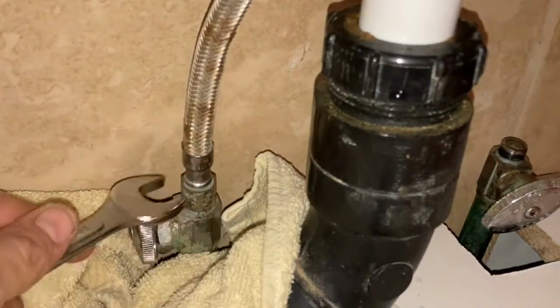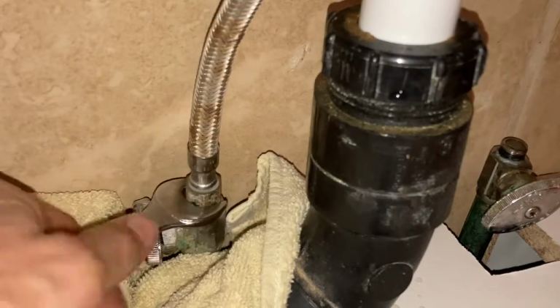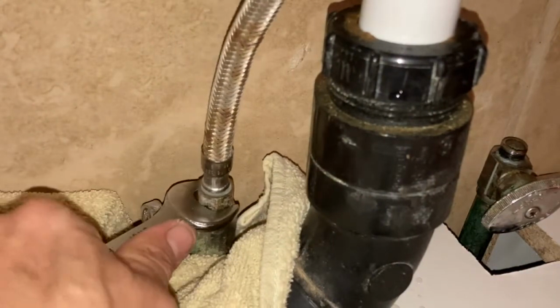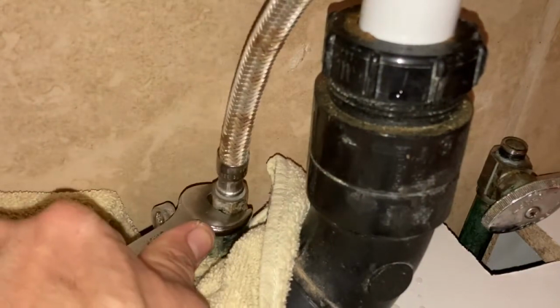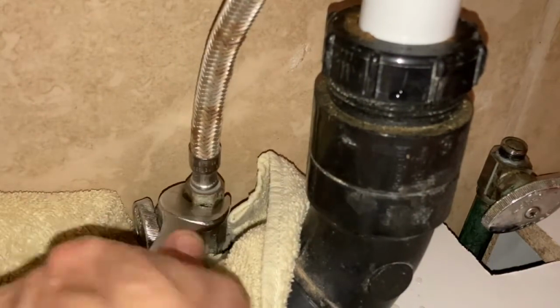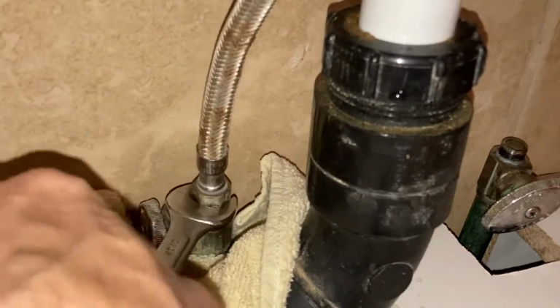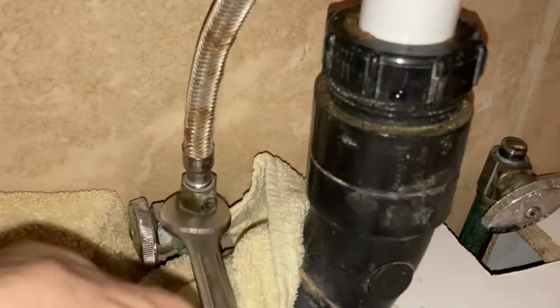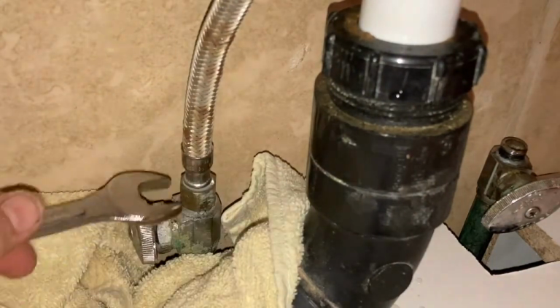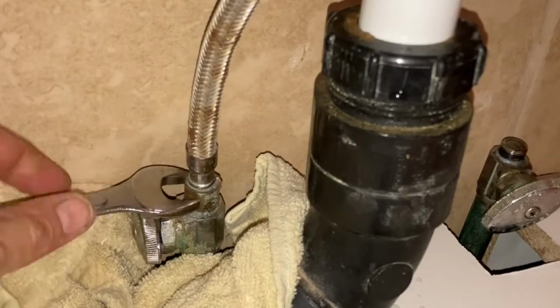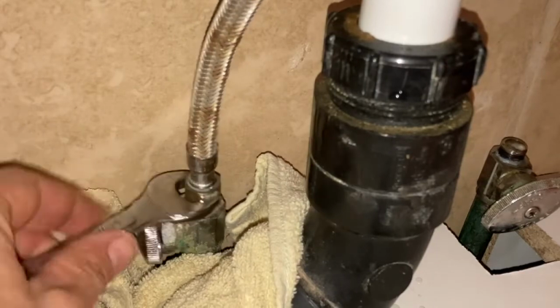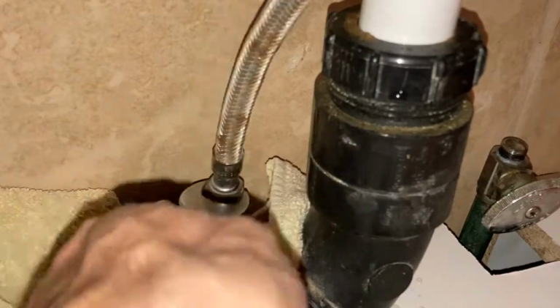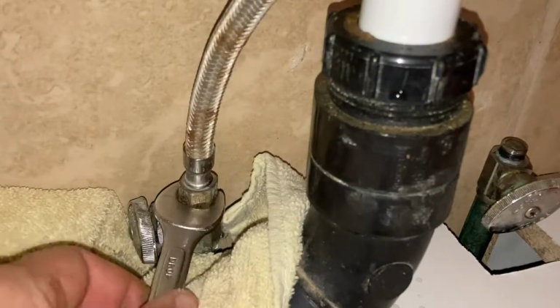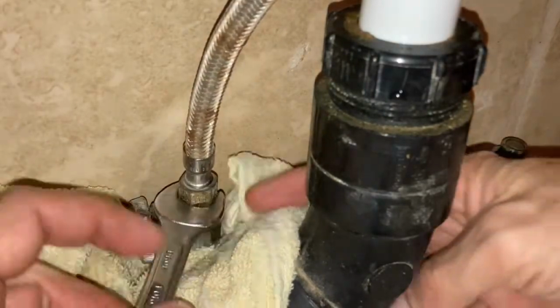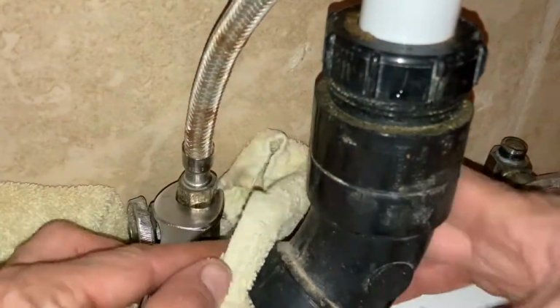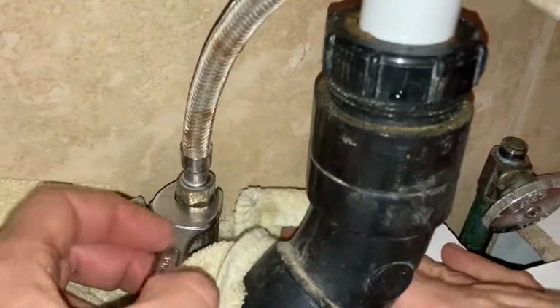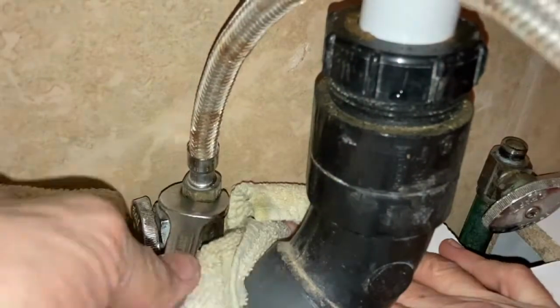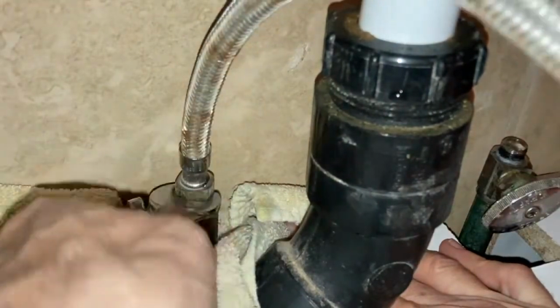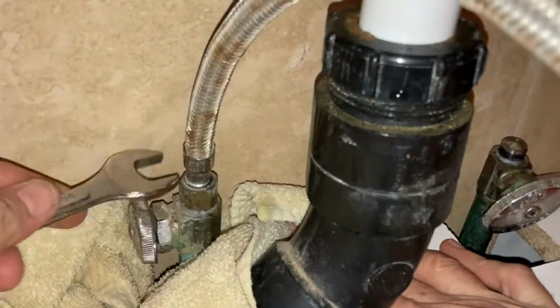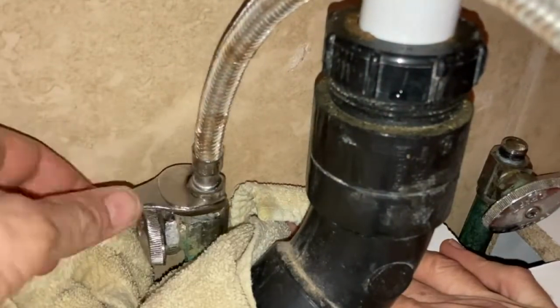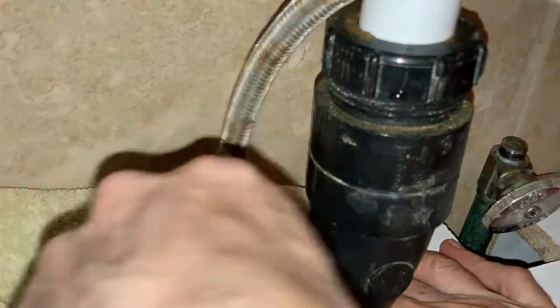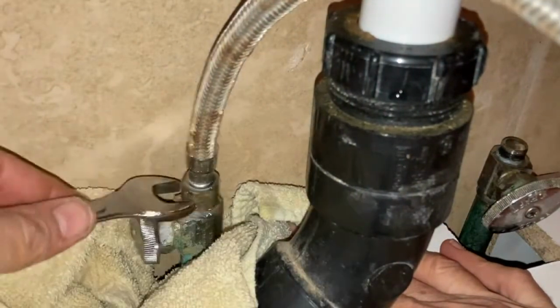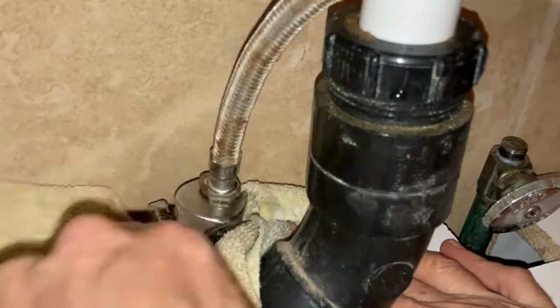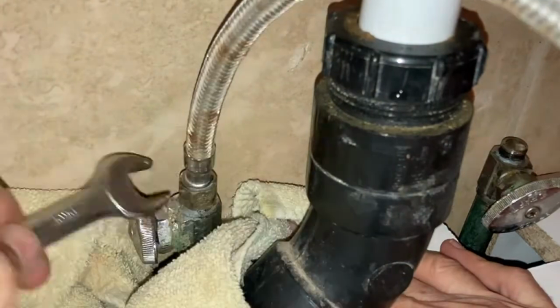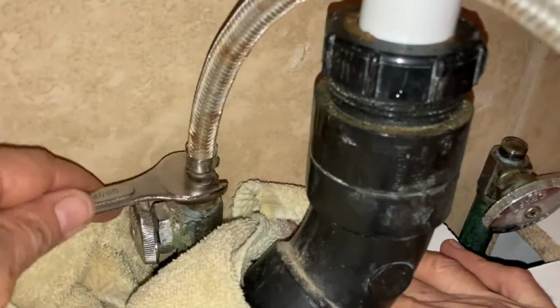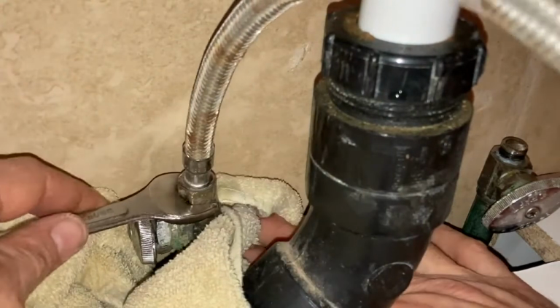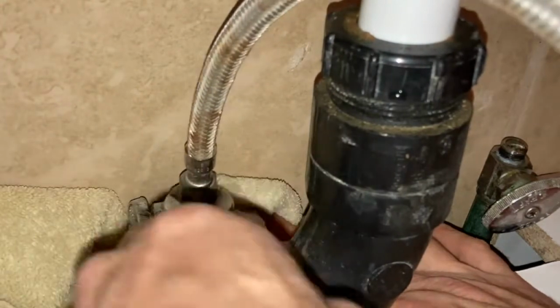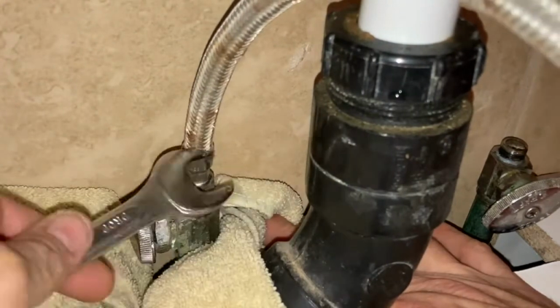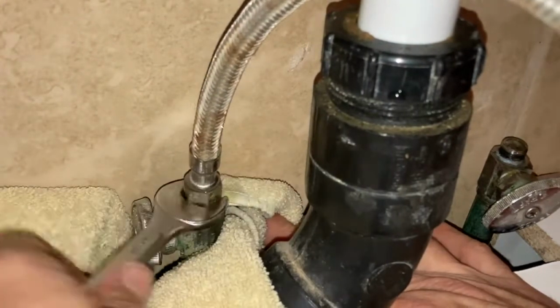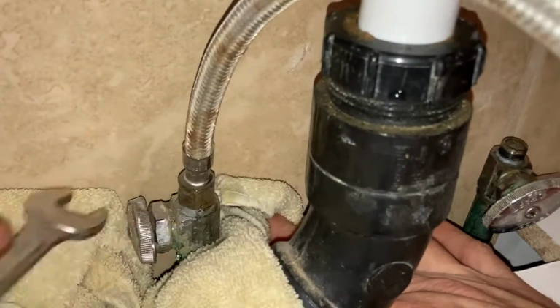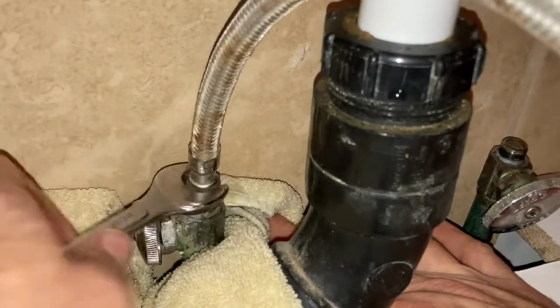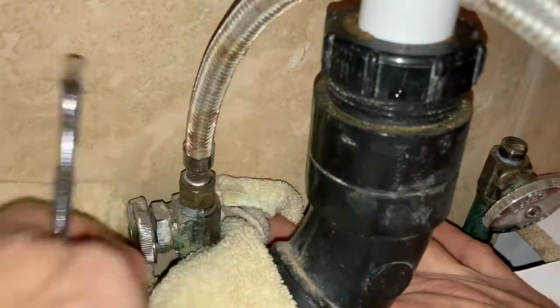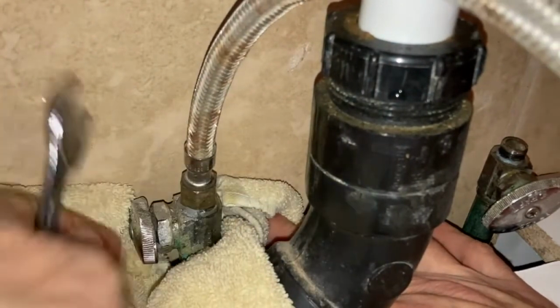When you finish up, you have a couple of options with these hoses. If you bought new ones for the rest of your install, awesome — throw these out. If you're going to keep using them and they're in good shape, just set them to the side and get ready to move on.